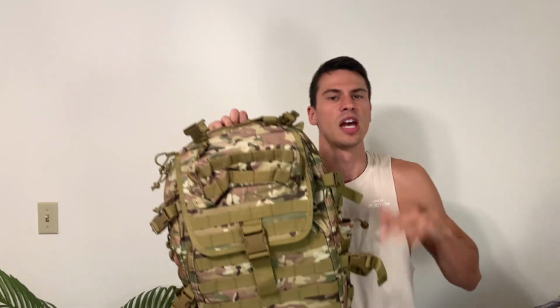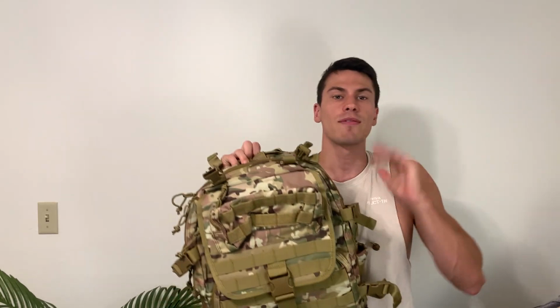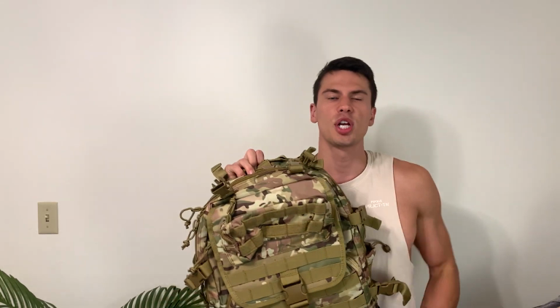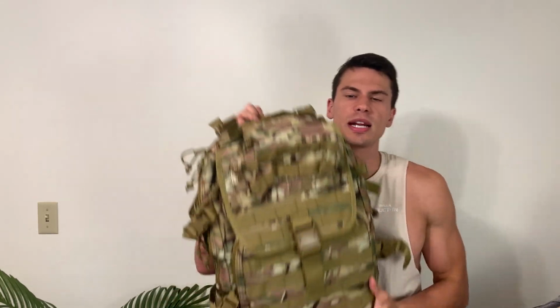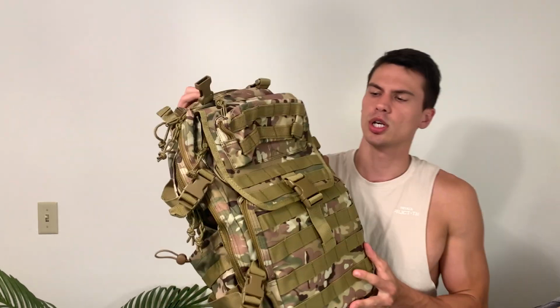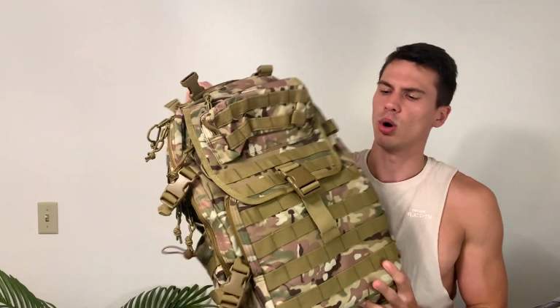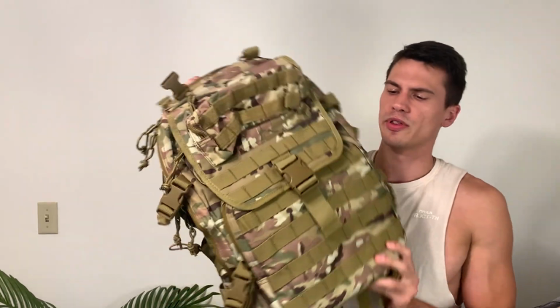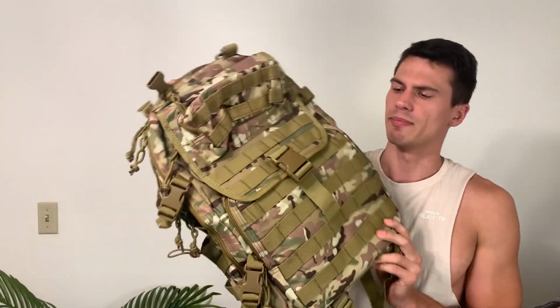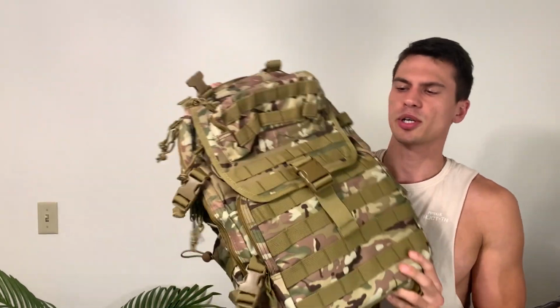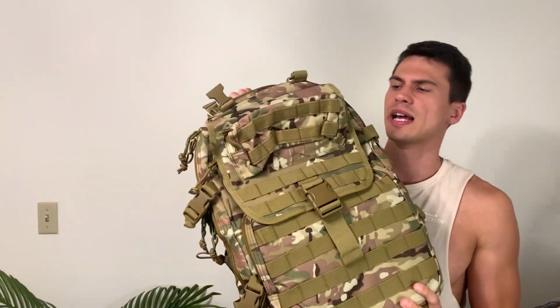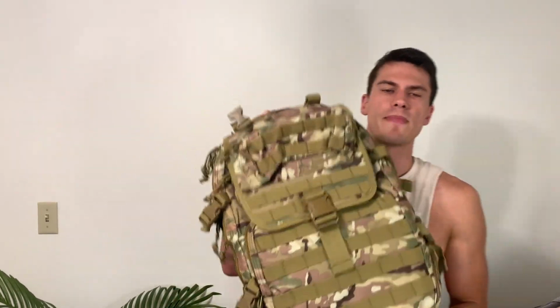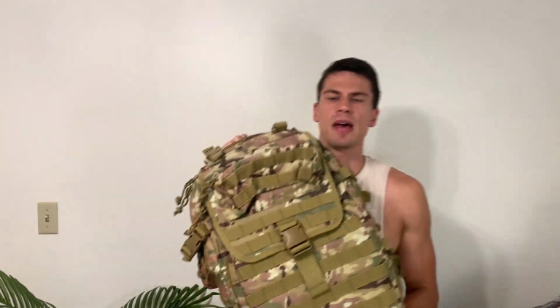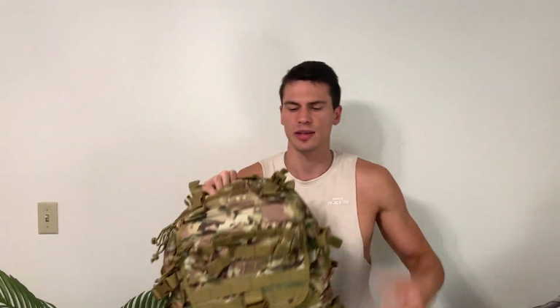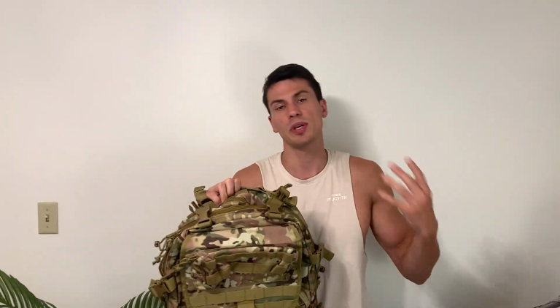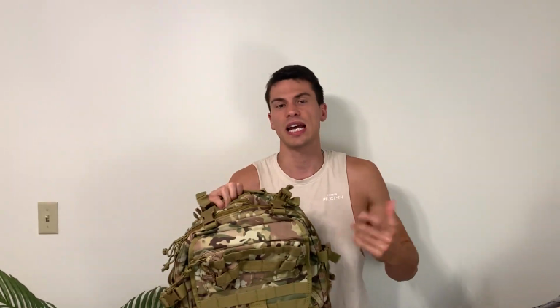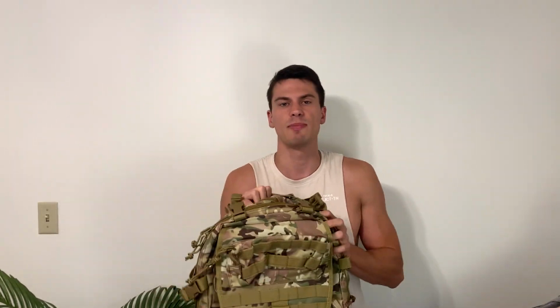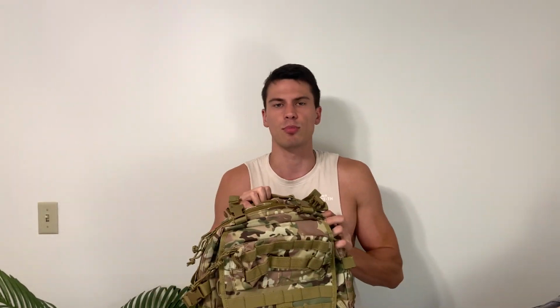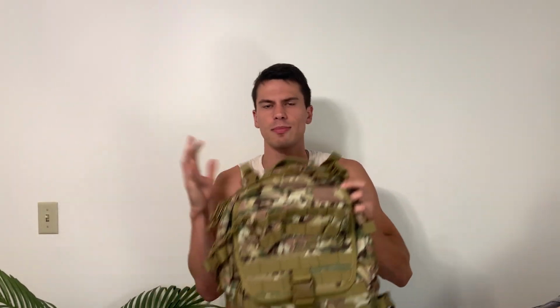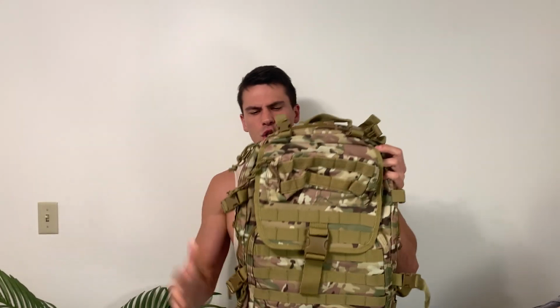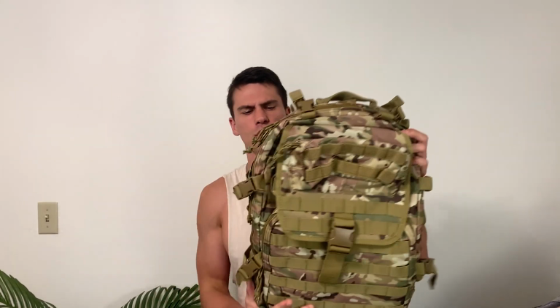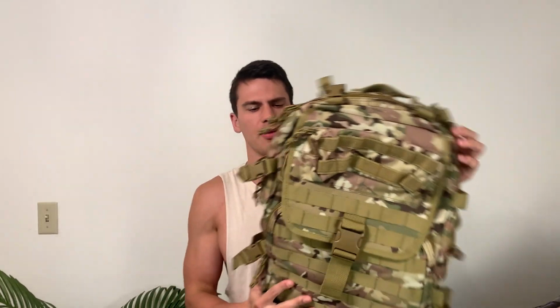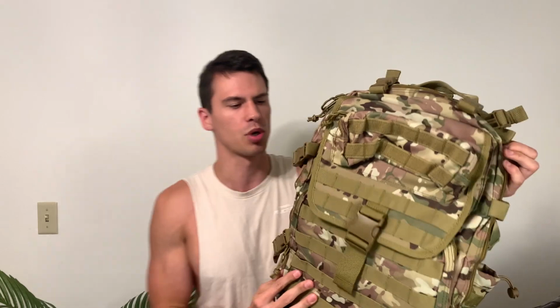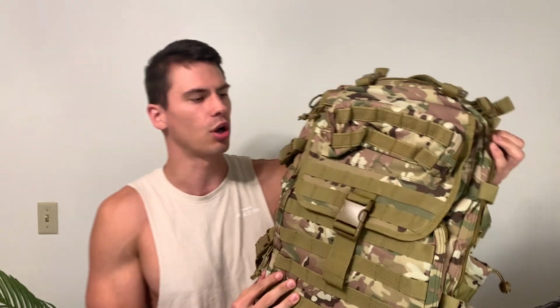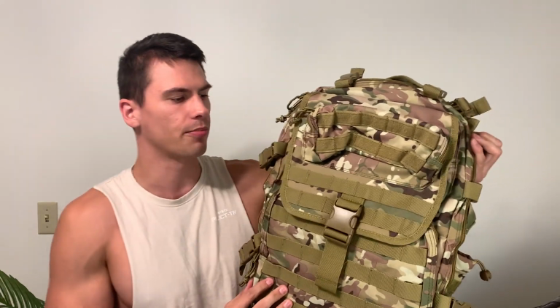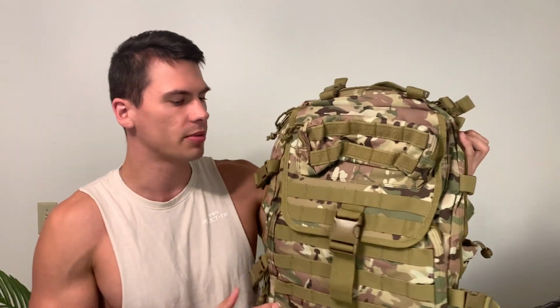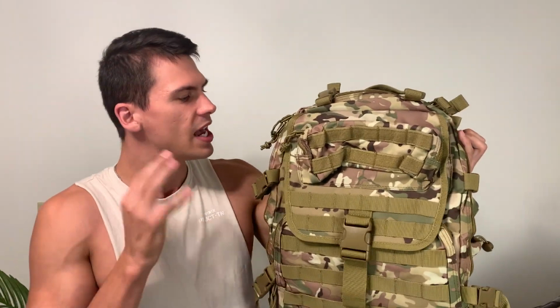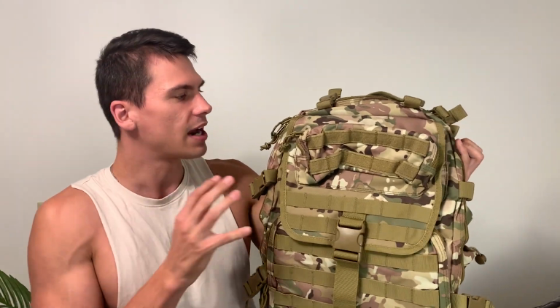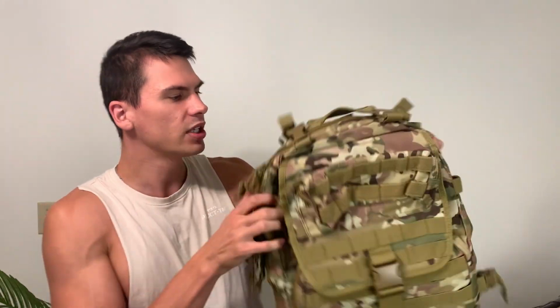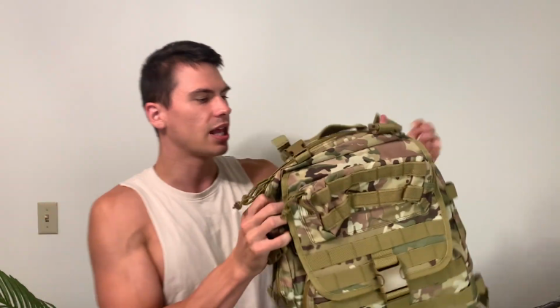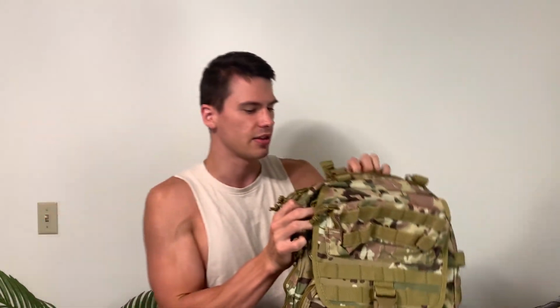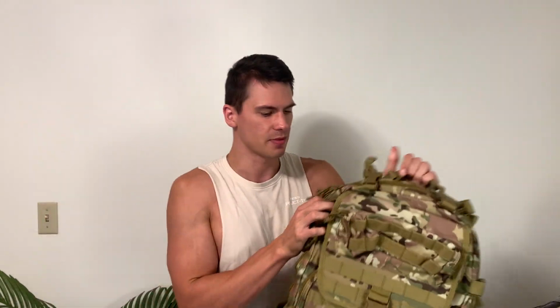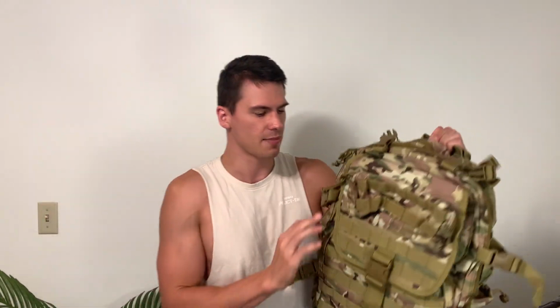Today we're going to go over this military-style backpack. This was sent by the brand, but I'll show you how this works in all the compartments, and I really like this backpack.